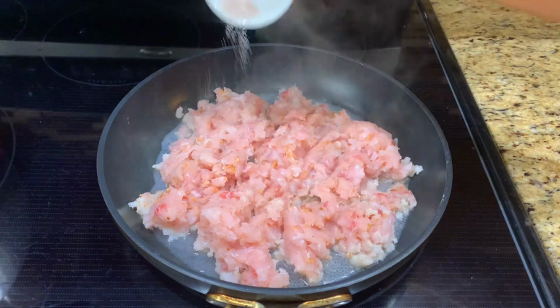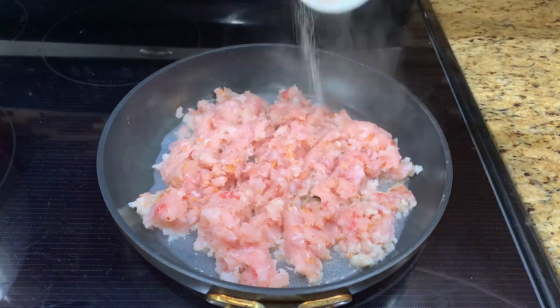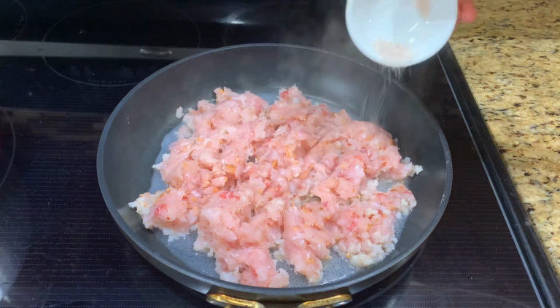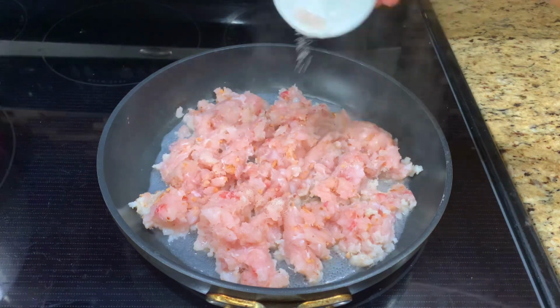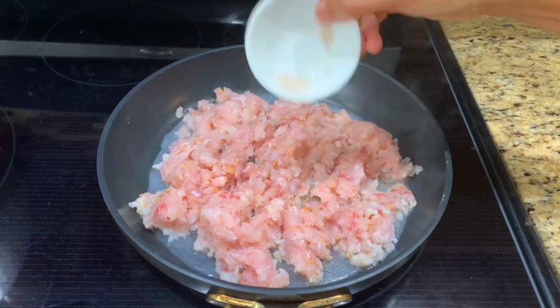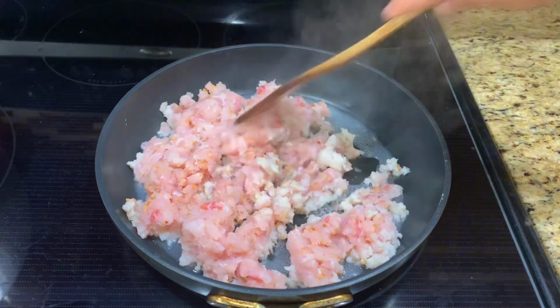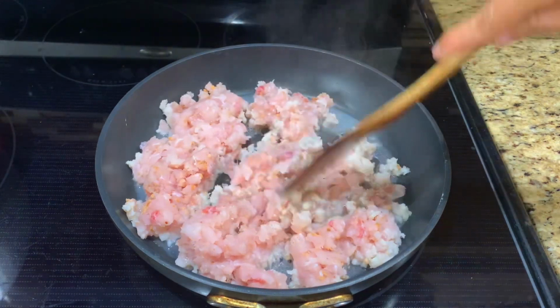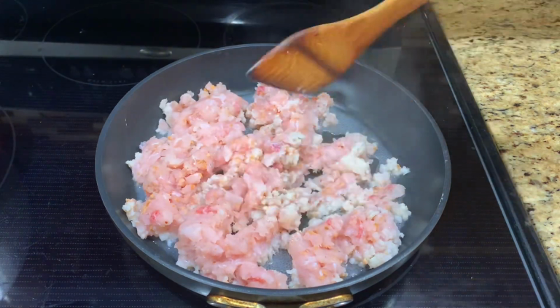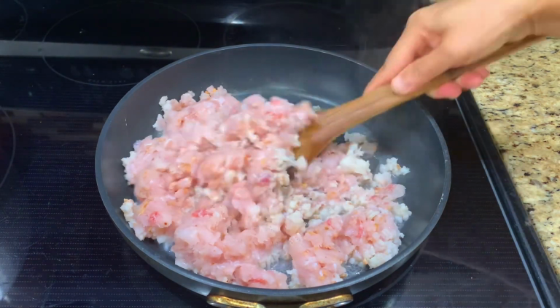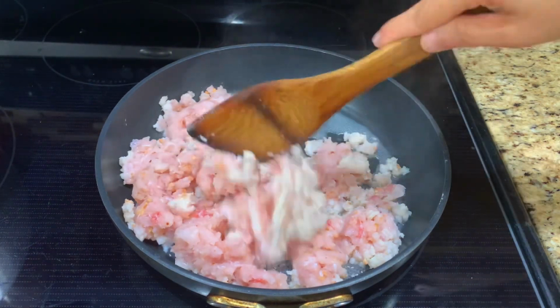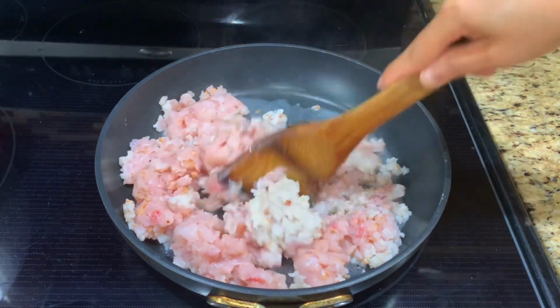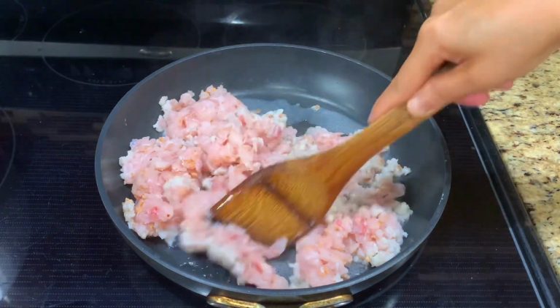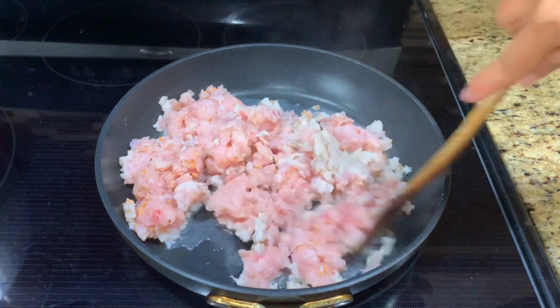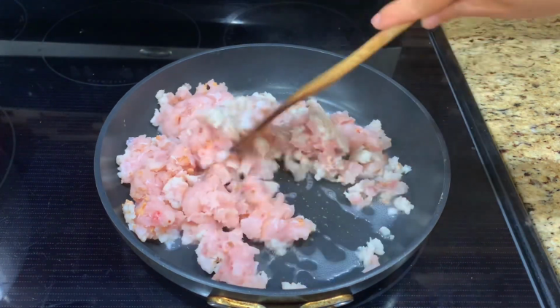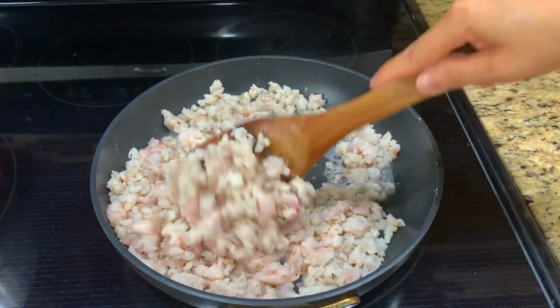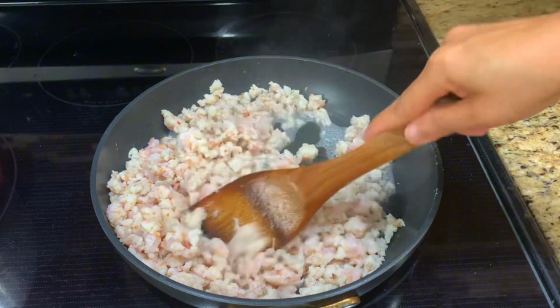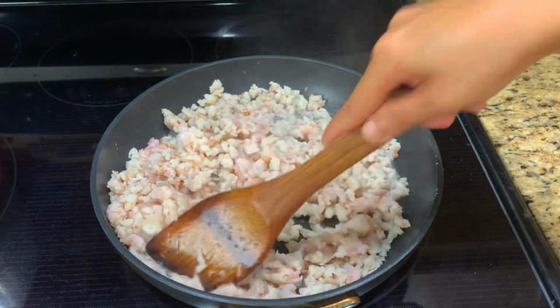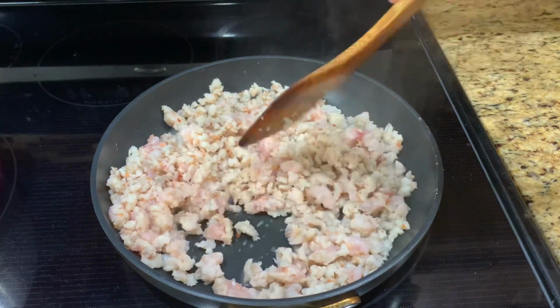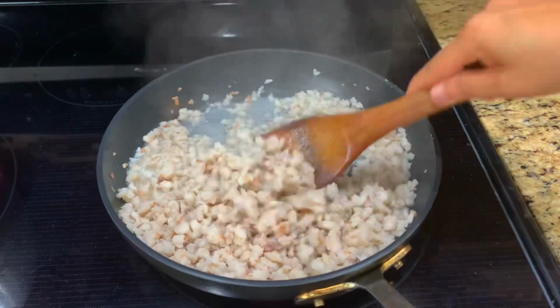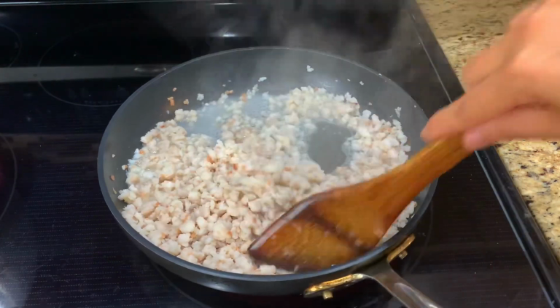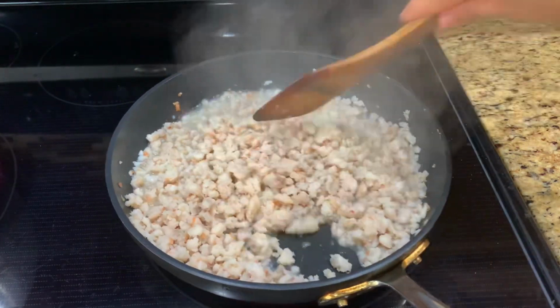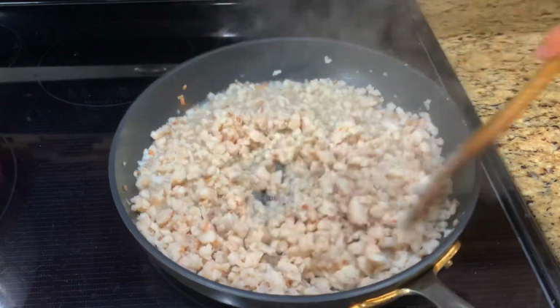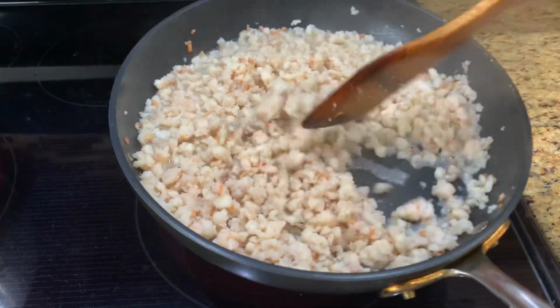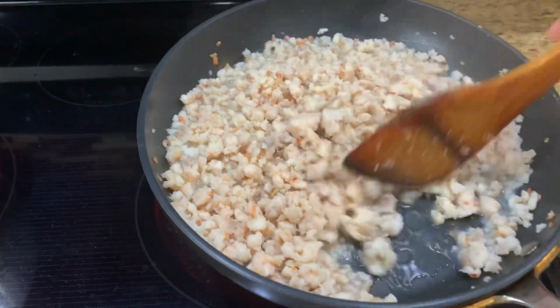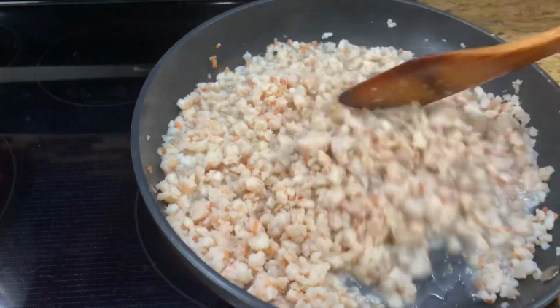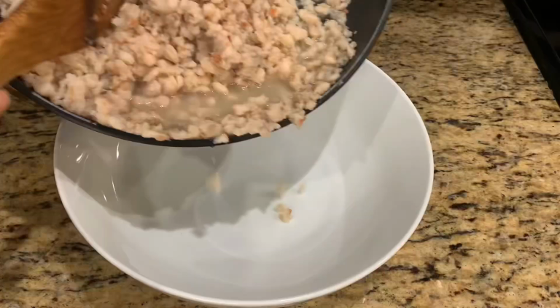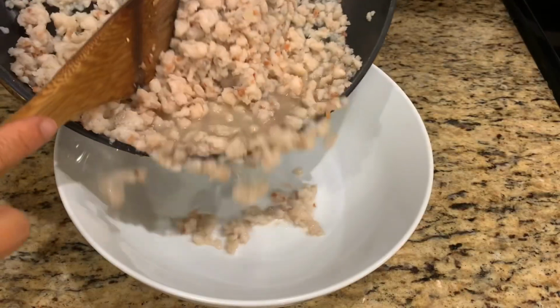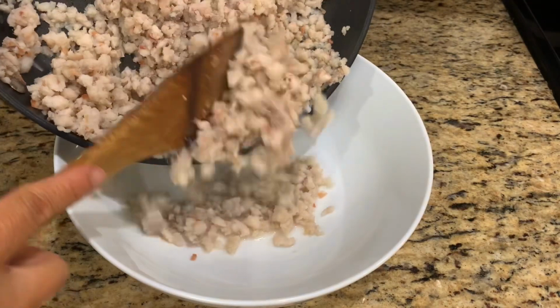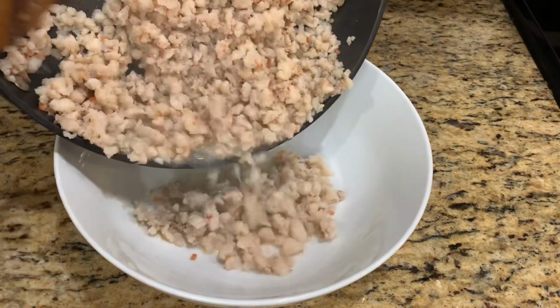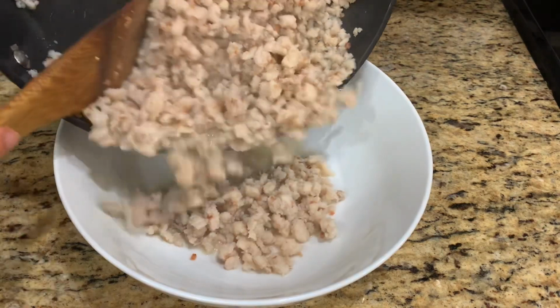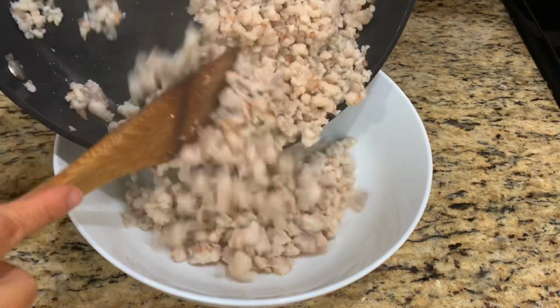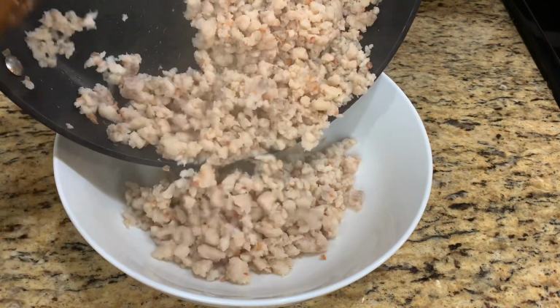Sprinkle with salt. Cook on low heat until the fish is well cooked. Let the fish cool off before adding seasoning and herbs.